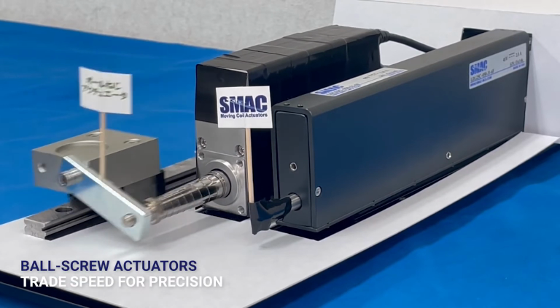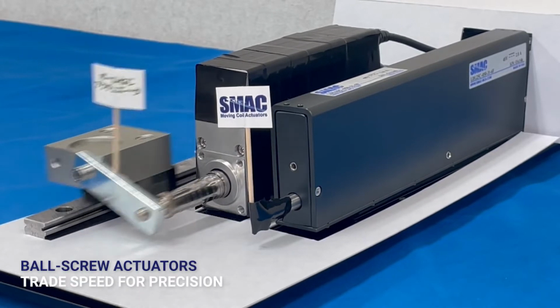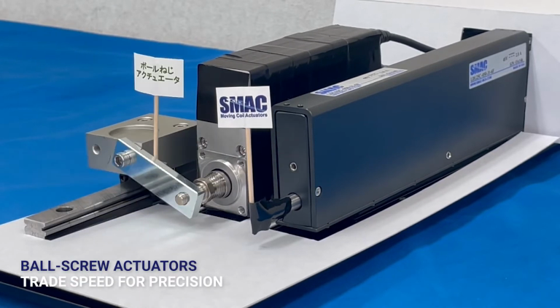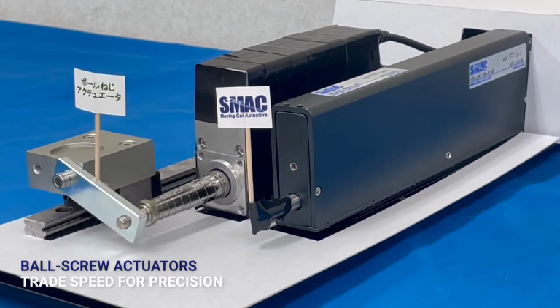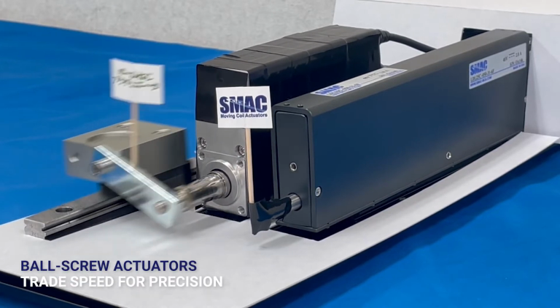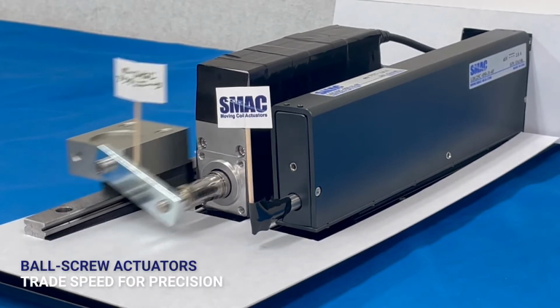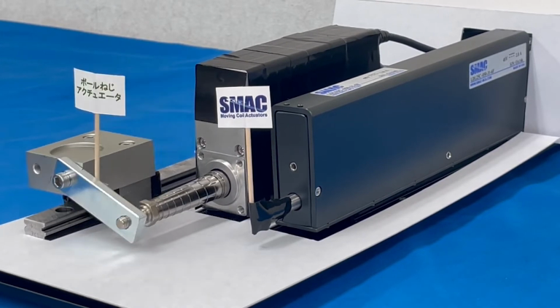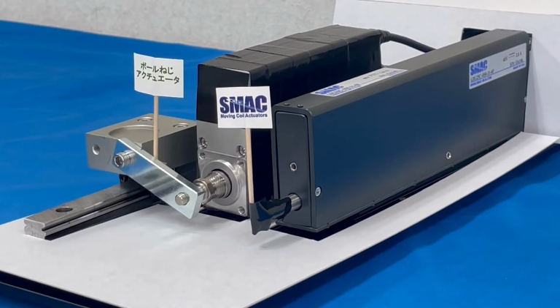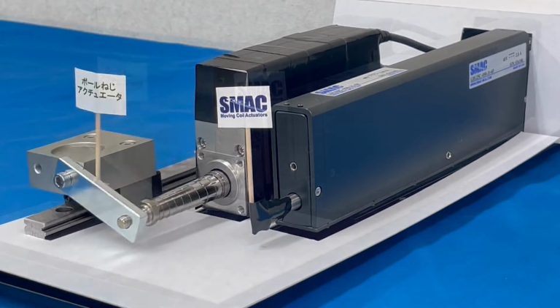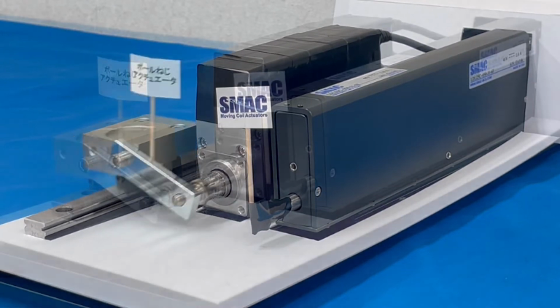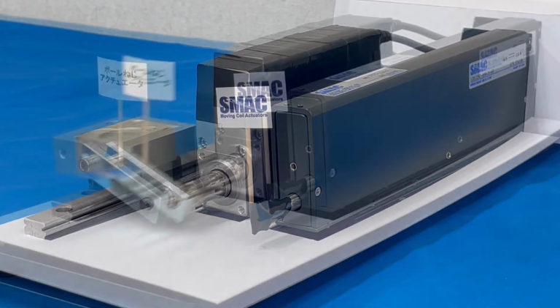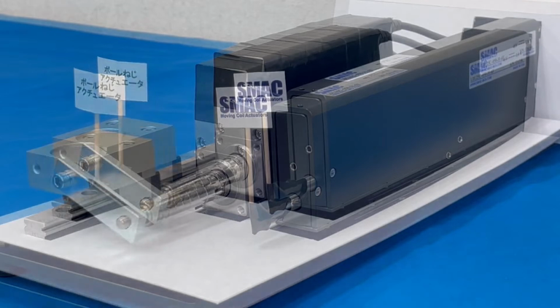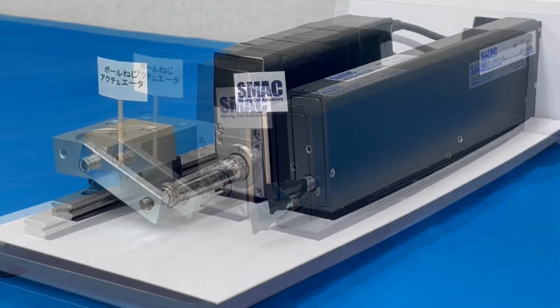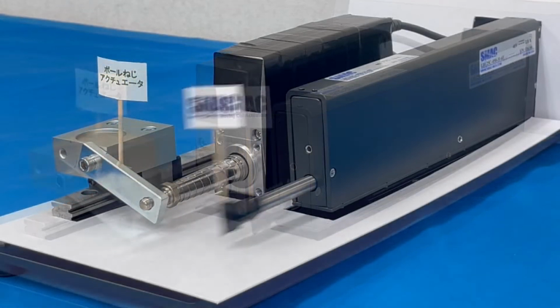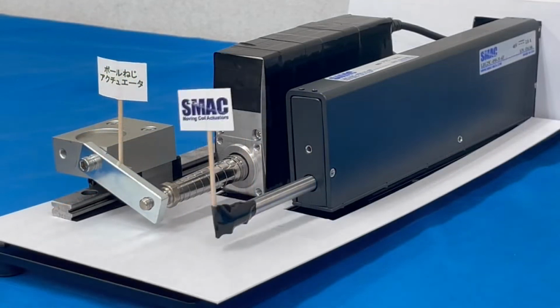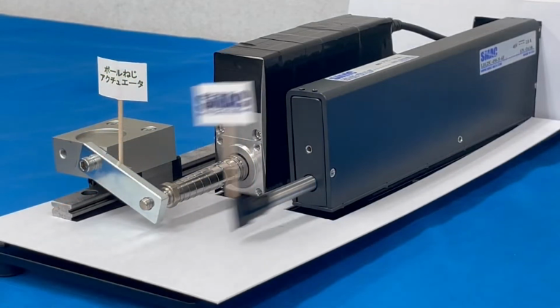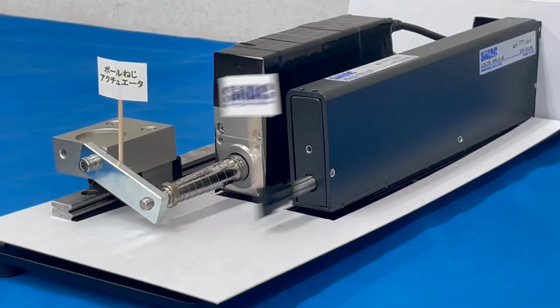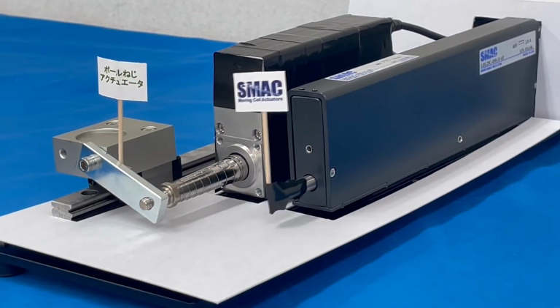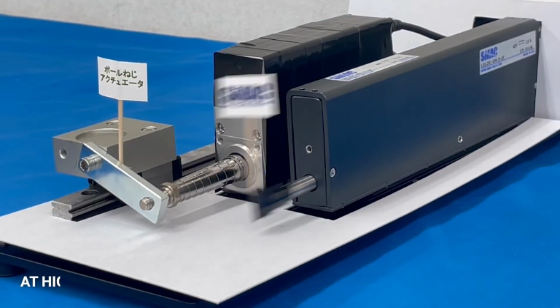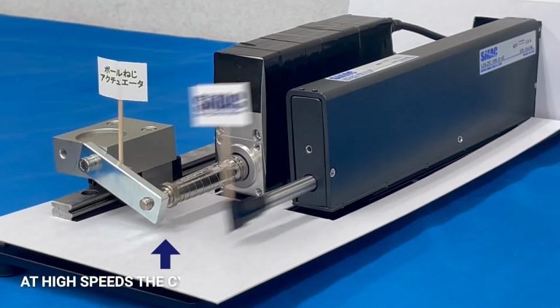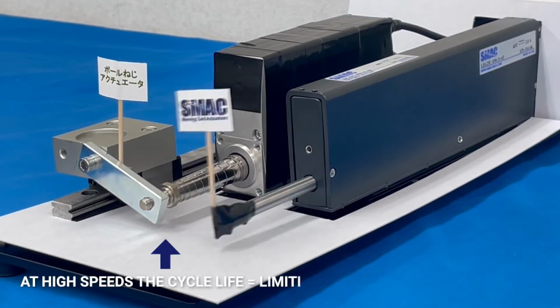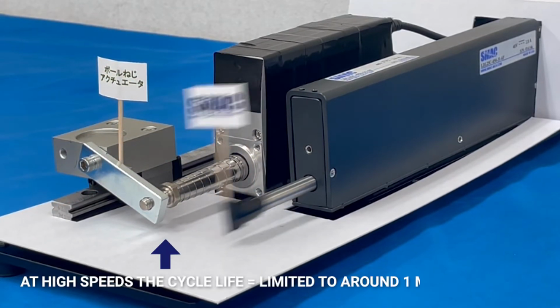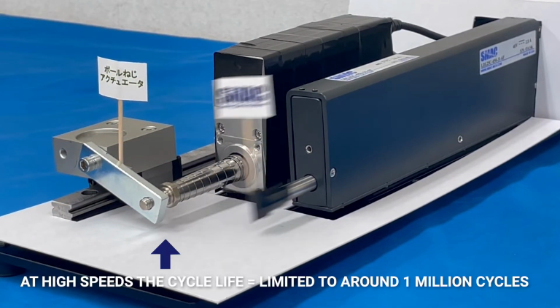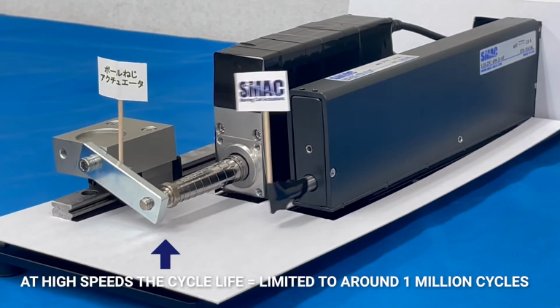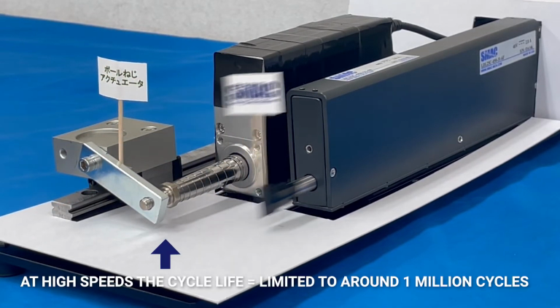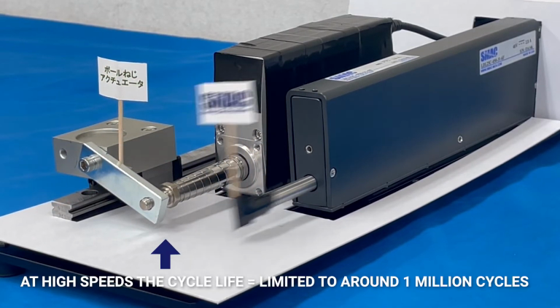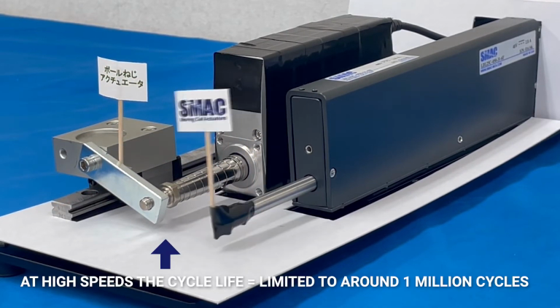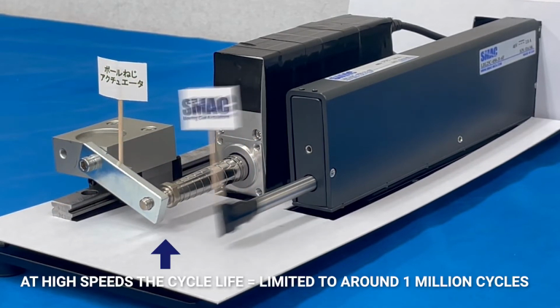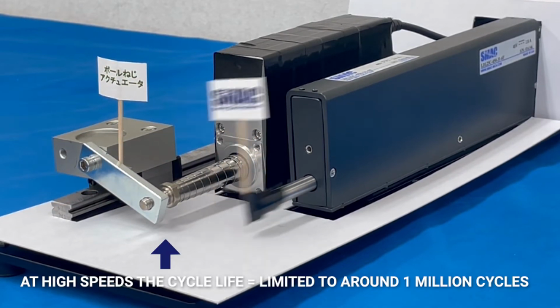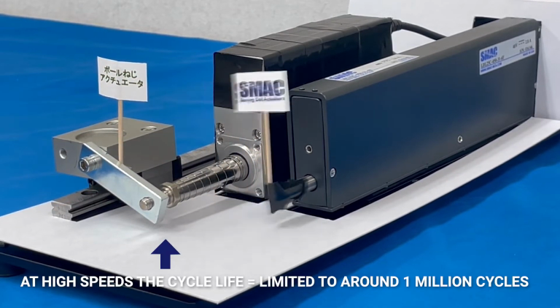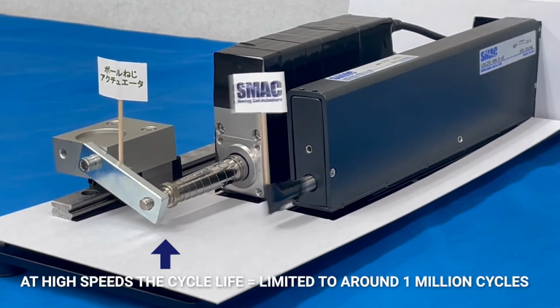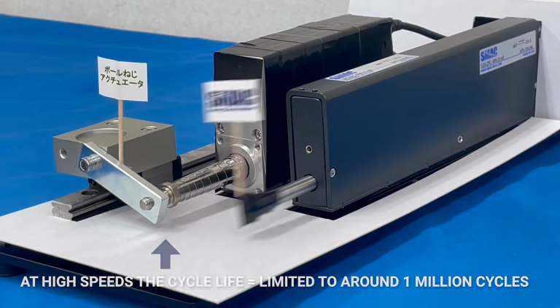A wider pitch screw goes faster, but position accuracy degrades. At high speeds, the cycle life is limited to around 1 million cycles.